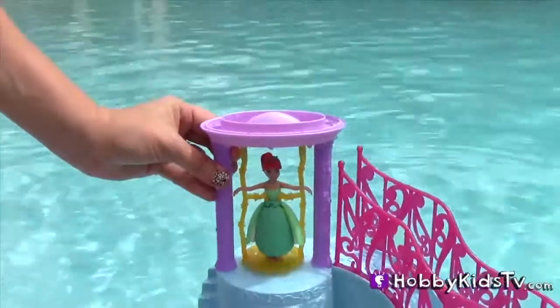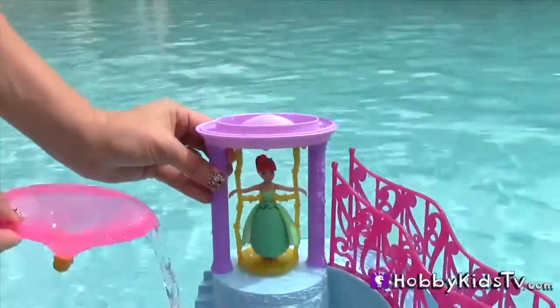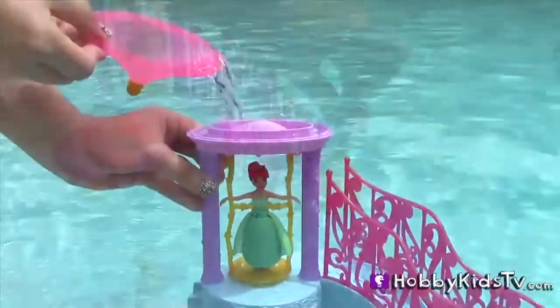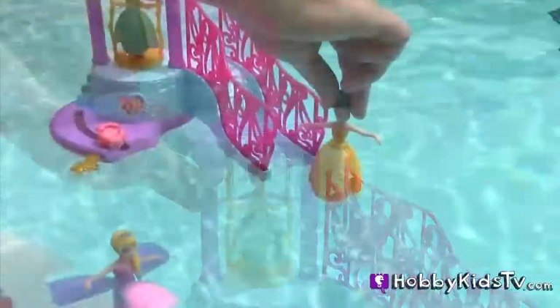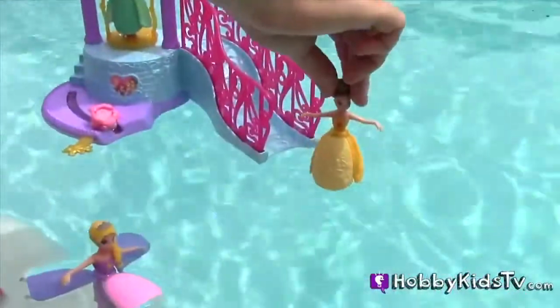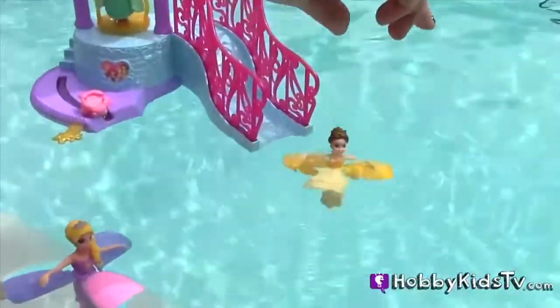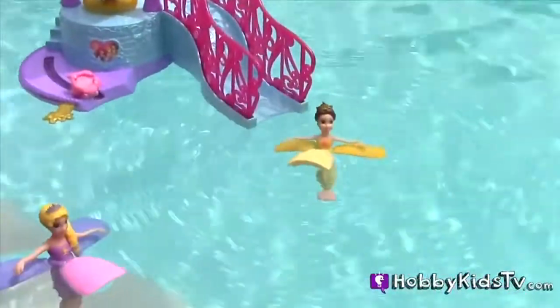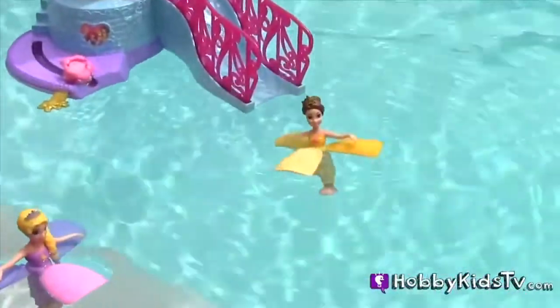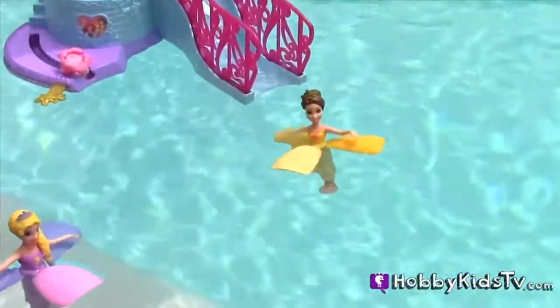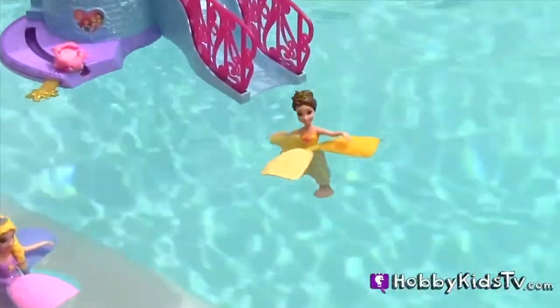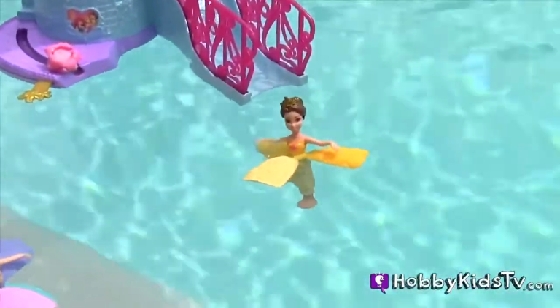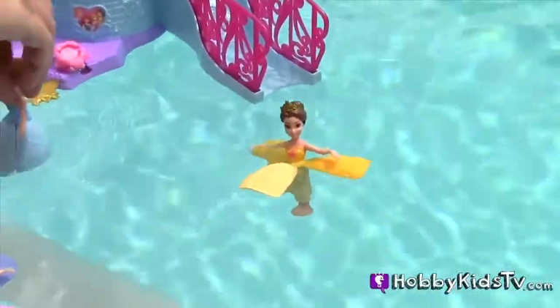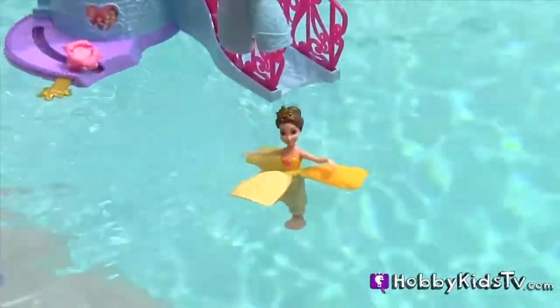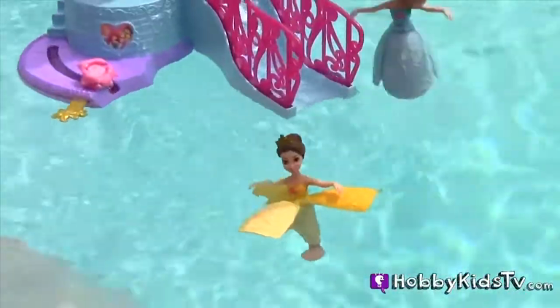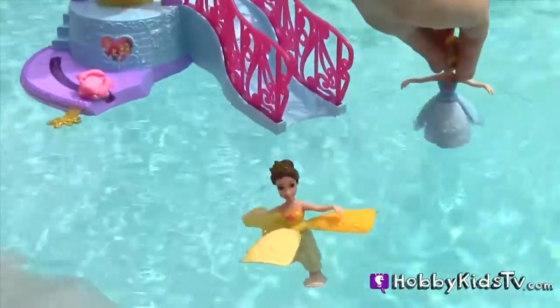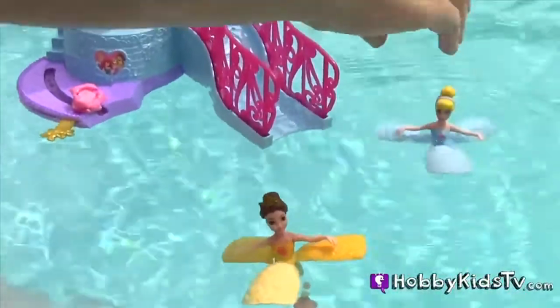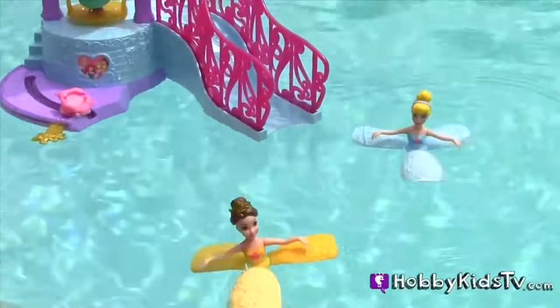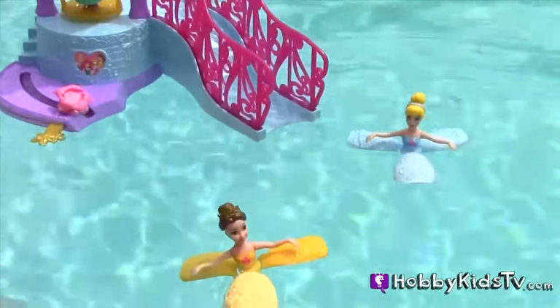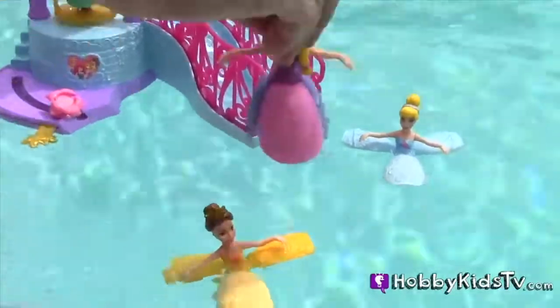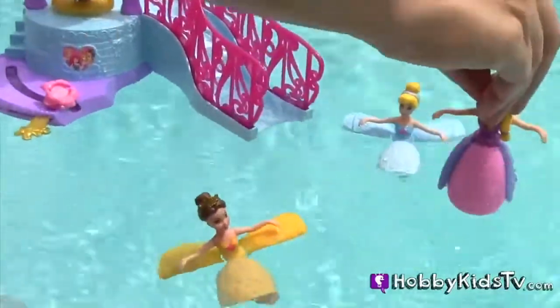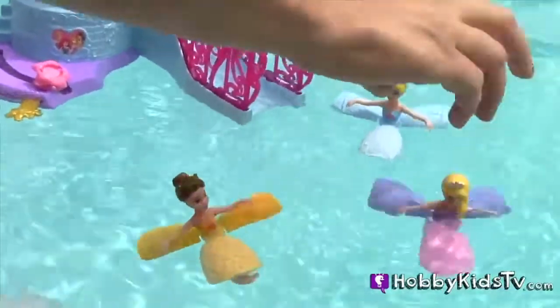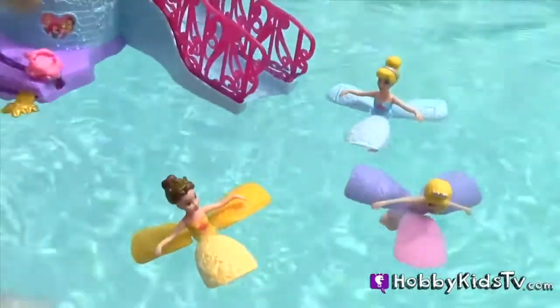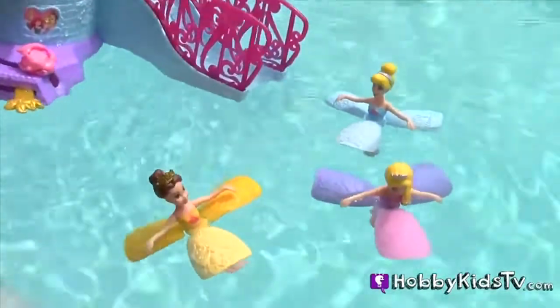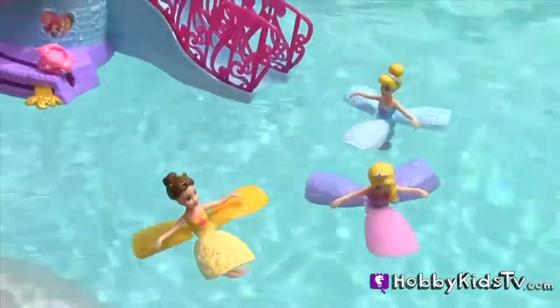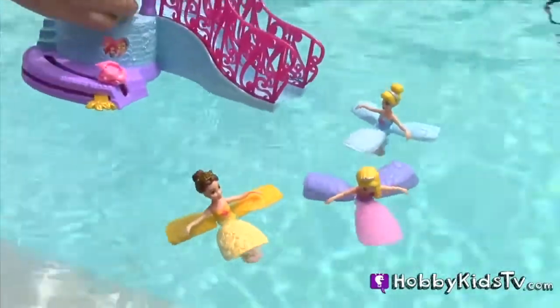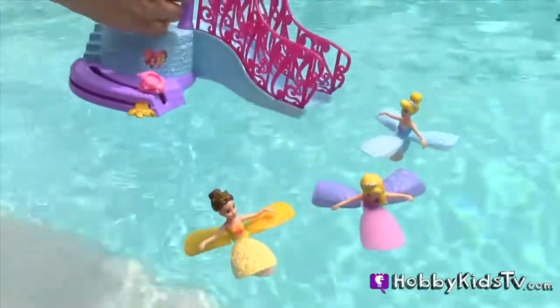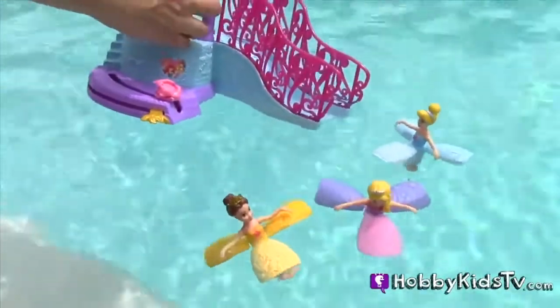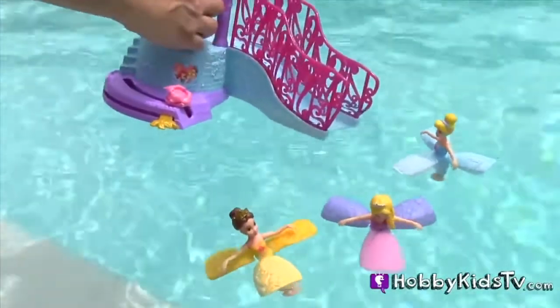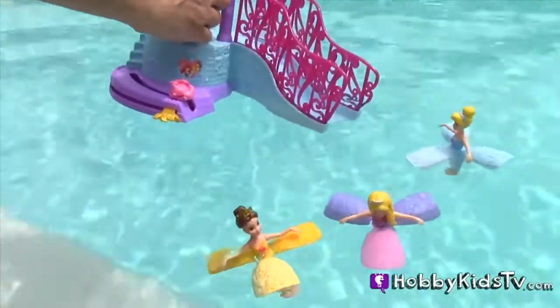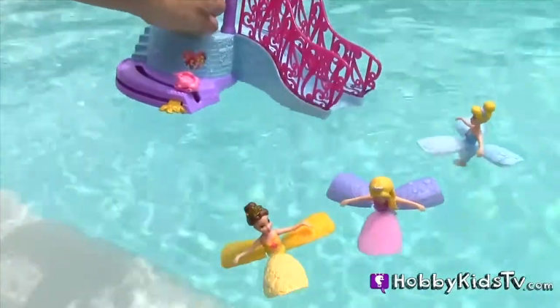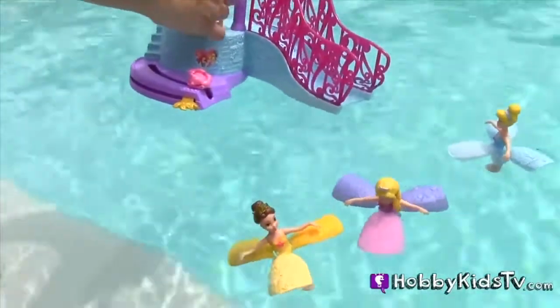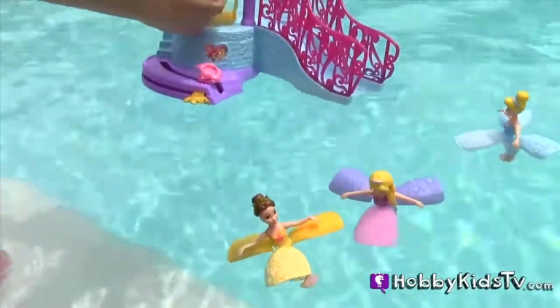Belle is ready to dive in. Float, Belle, float. Cinderella's turn. Rapunzel's turn. It's a girl party.